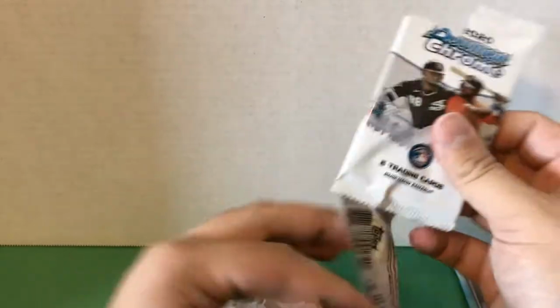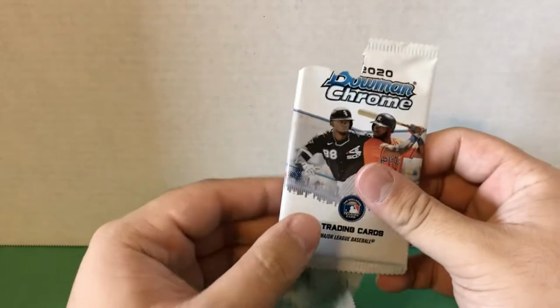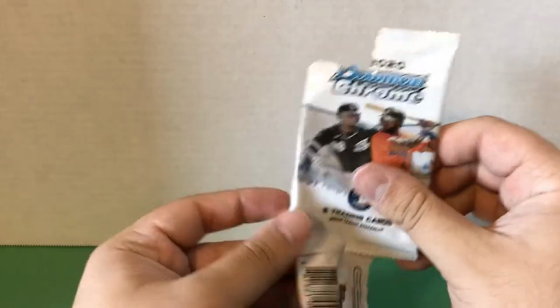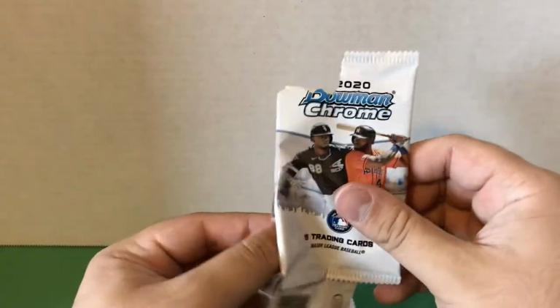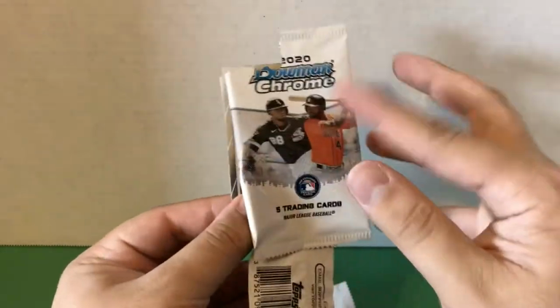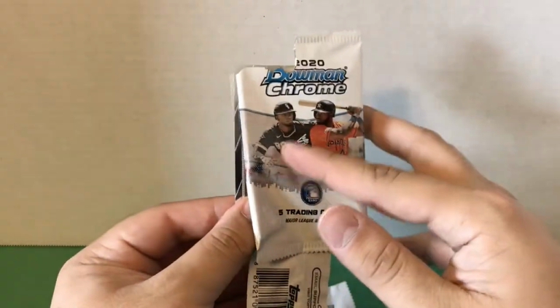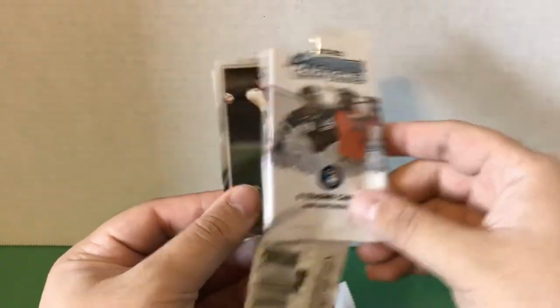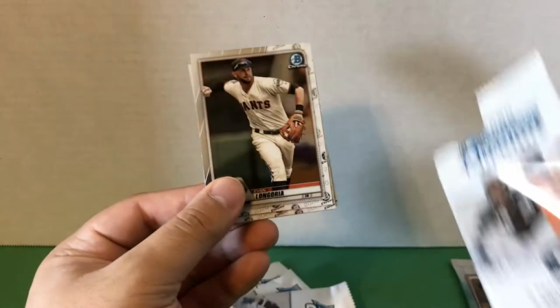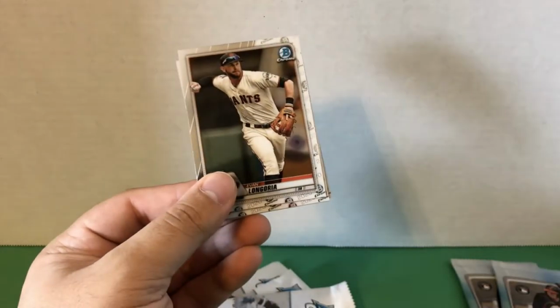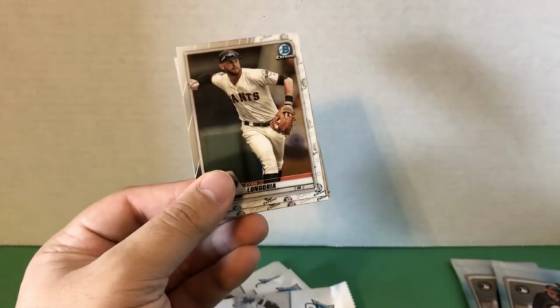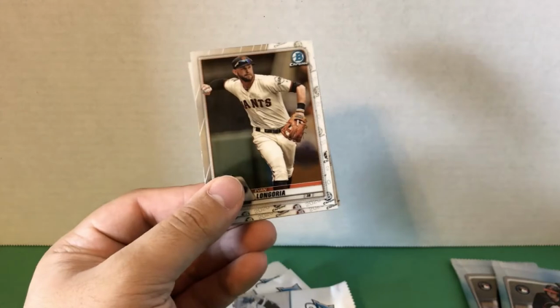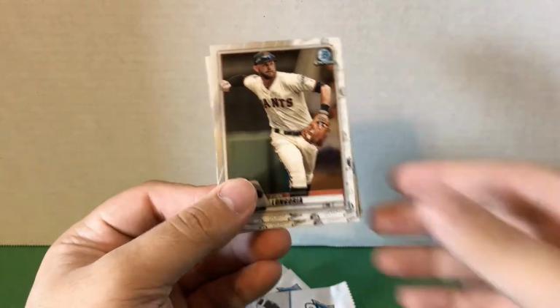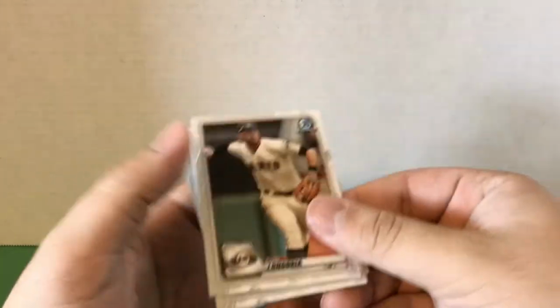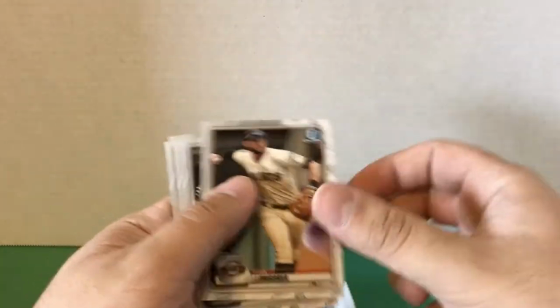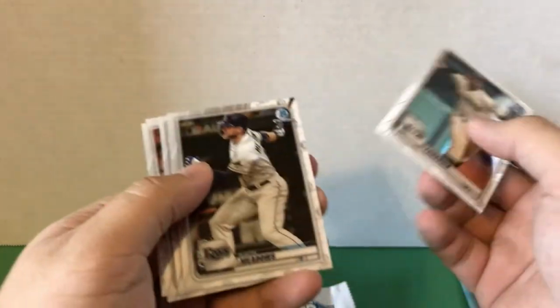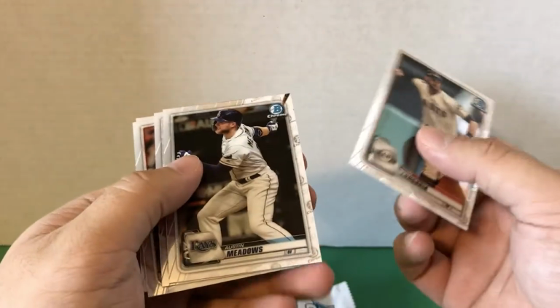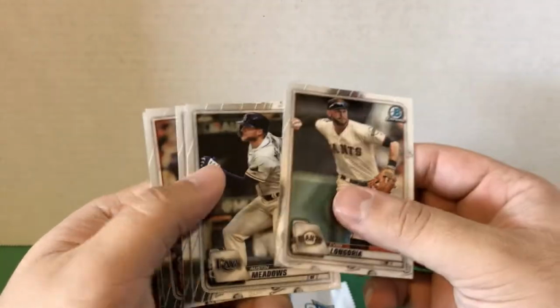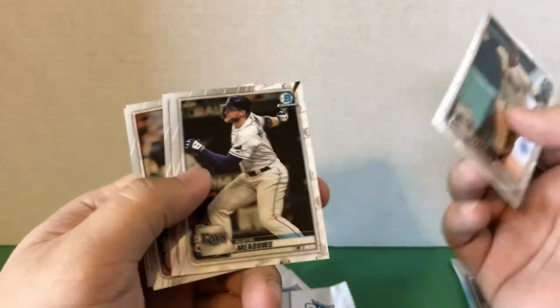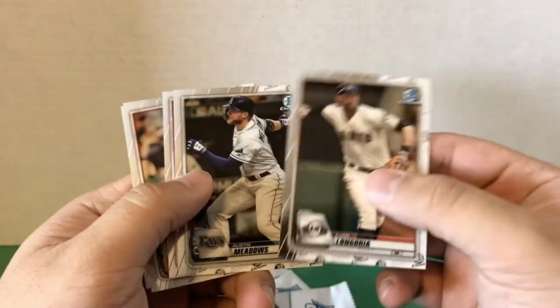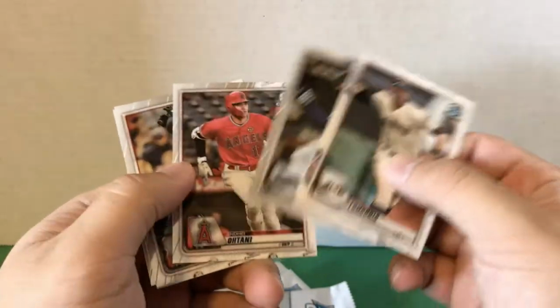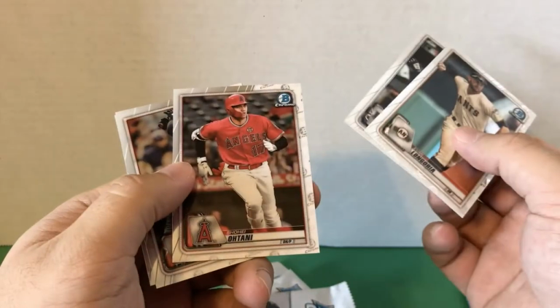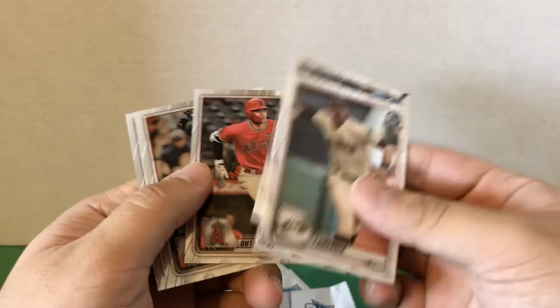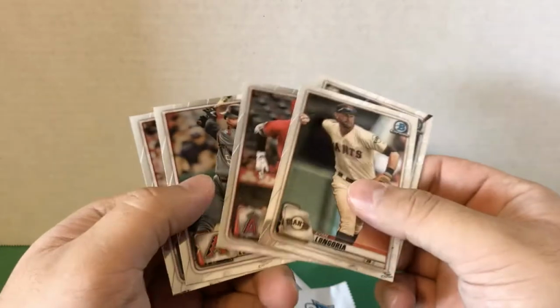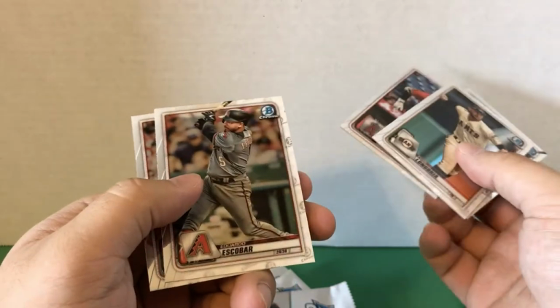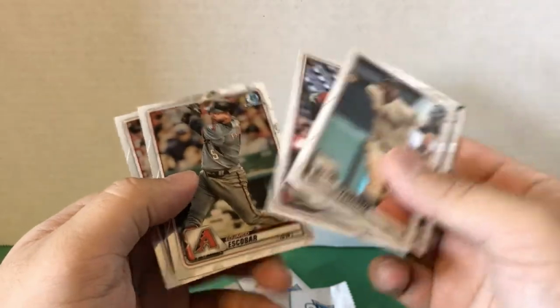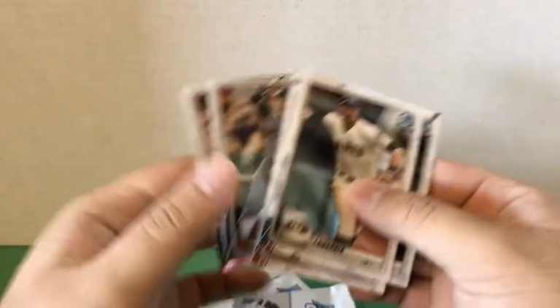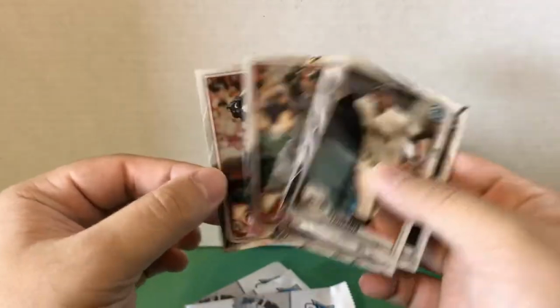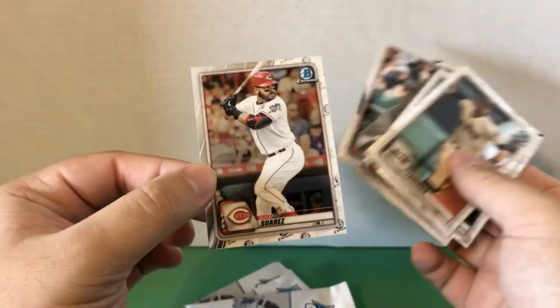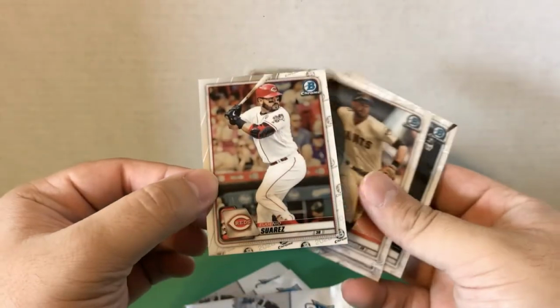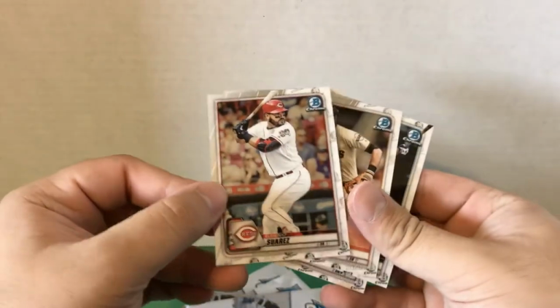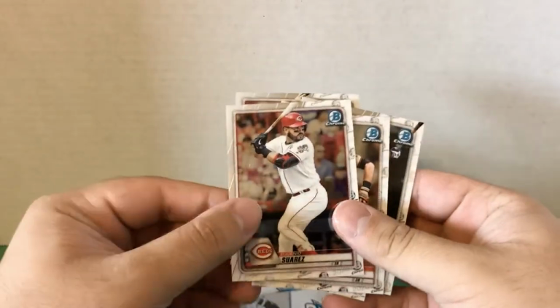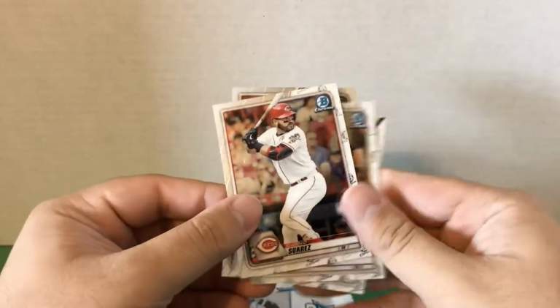Obviously we're looking for top rookies like Luis Robert here. We also have Evan Longoria, Austin Meadows for the Rays, Shohei Ohtani, Eduardo Escobar, and Eugenio Suarez.